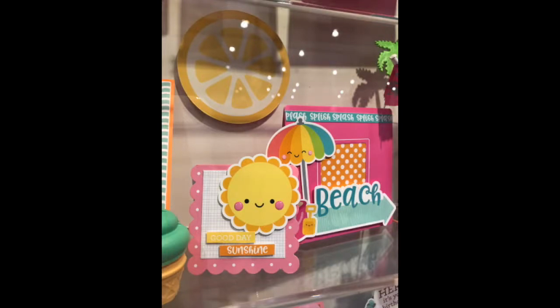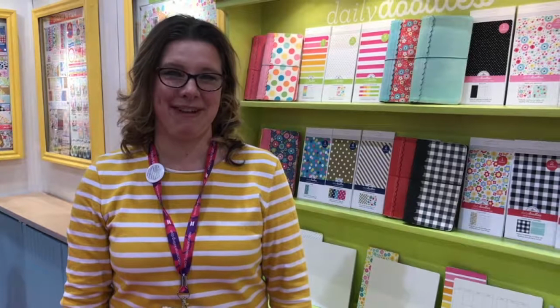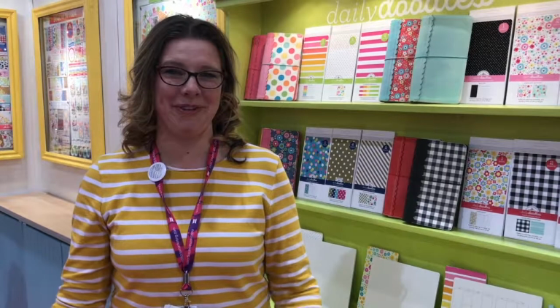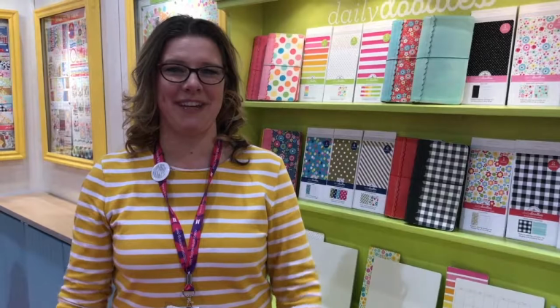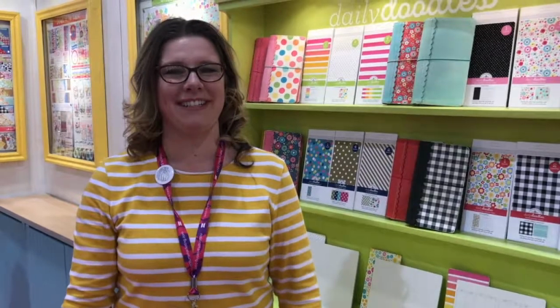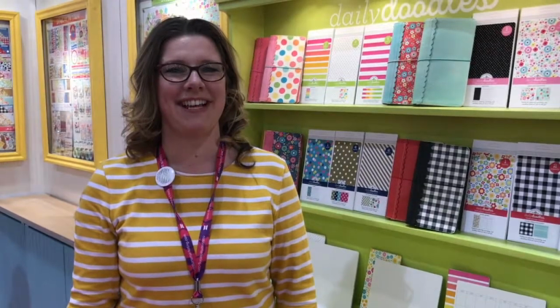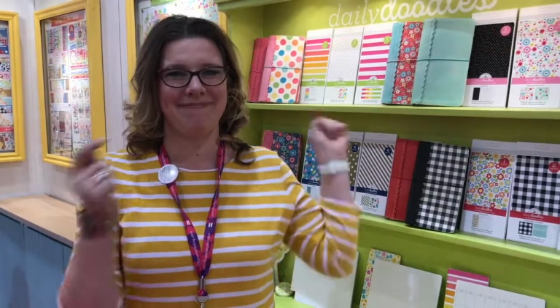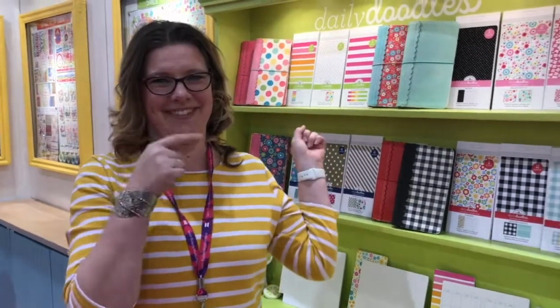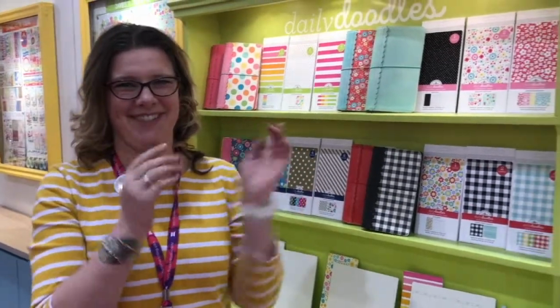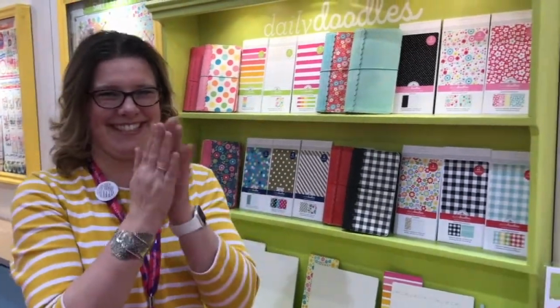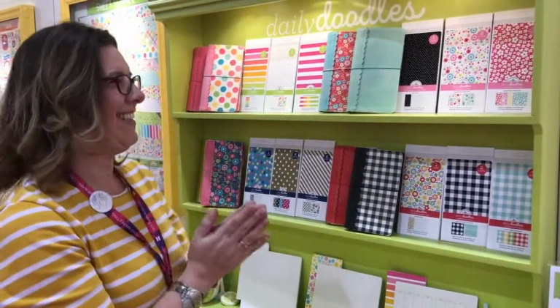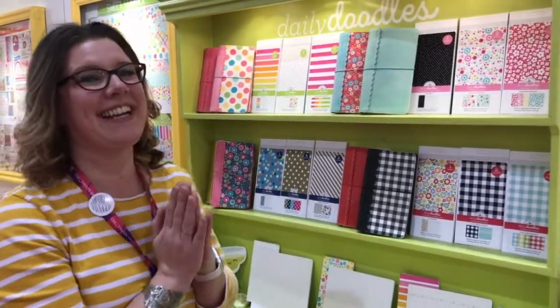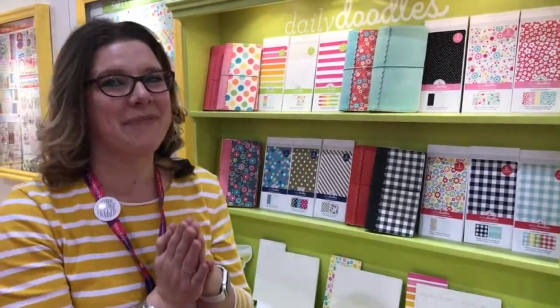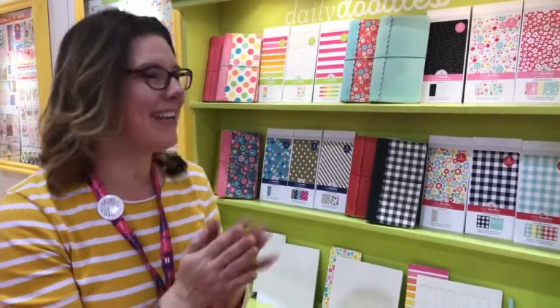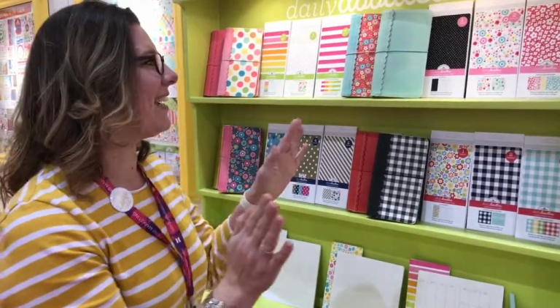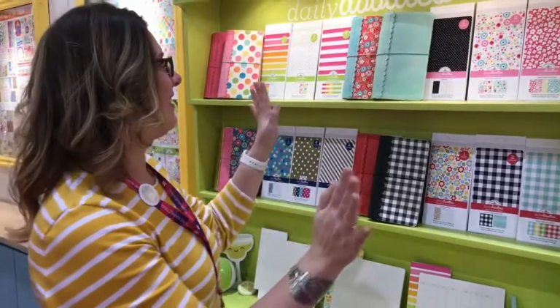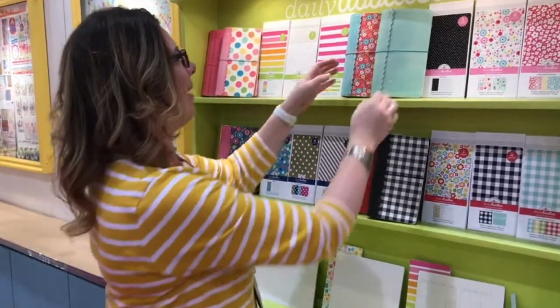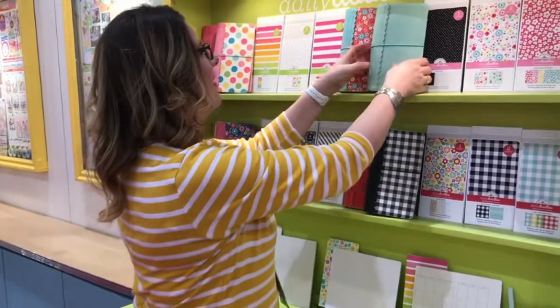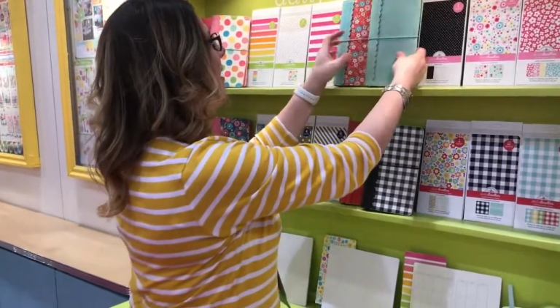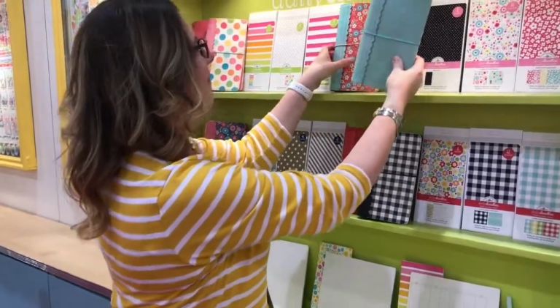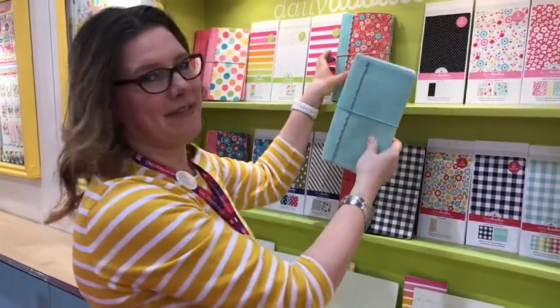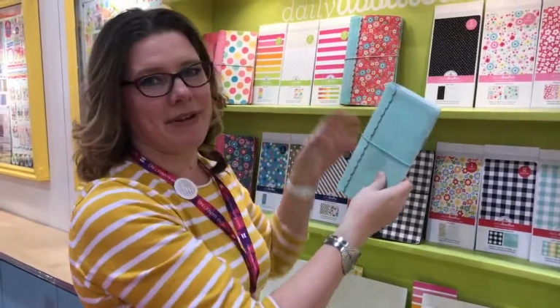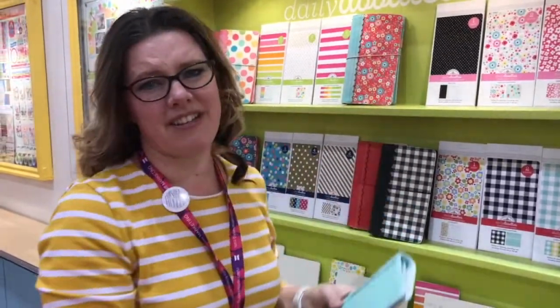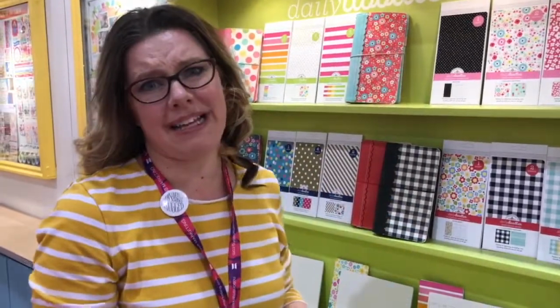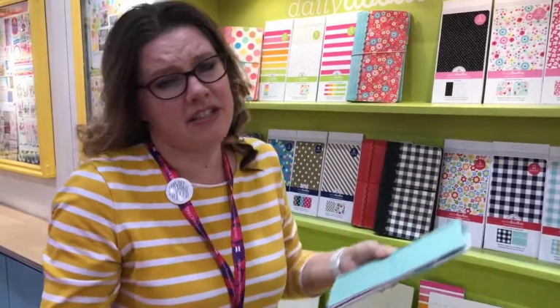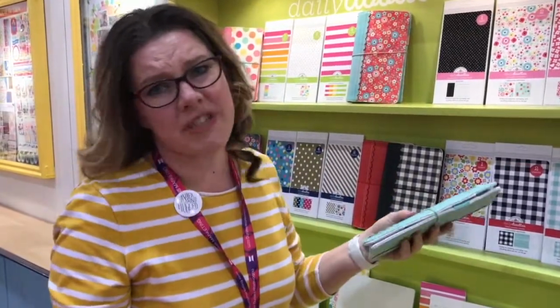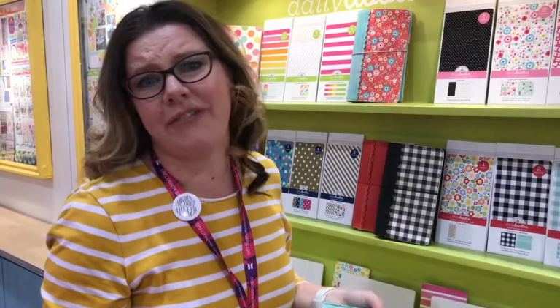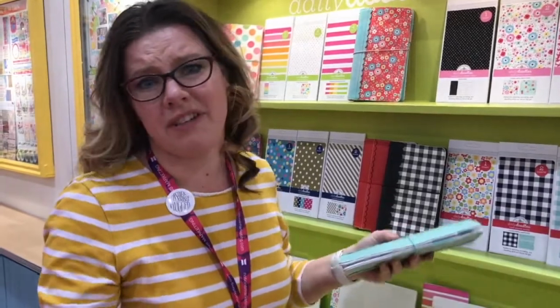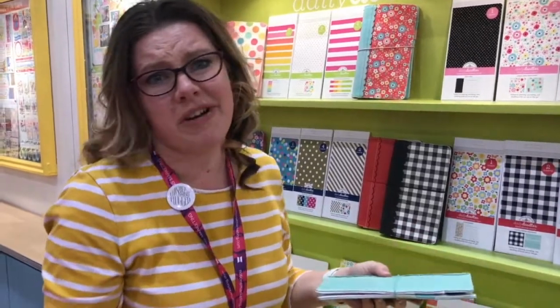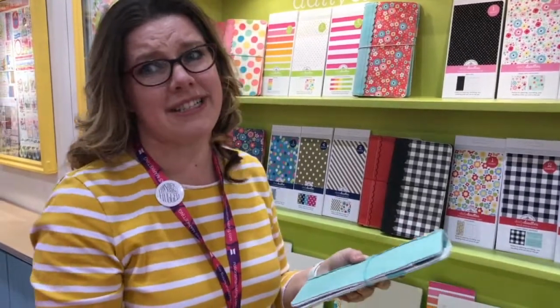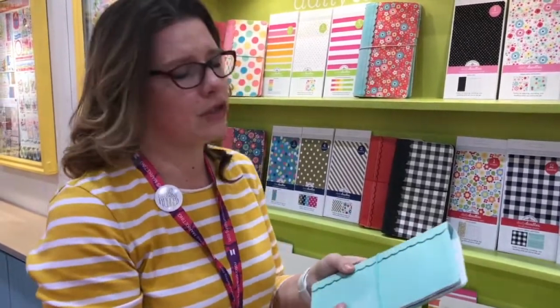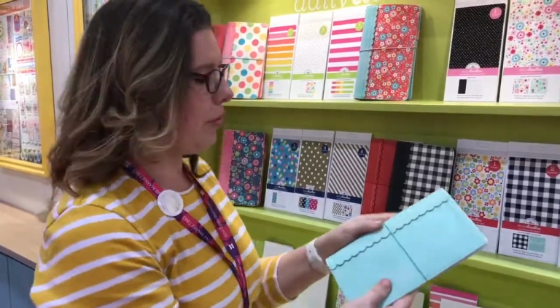Mijn doodlebug is 2018 en ze hebben zijn verloed boek. Ze zijn echt mooi. Ik vind ze echt wauw. I'm going to show them all — it may be a long film, but they are really so beautiful.